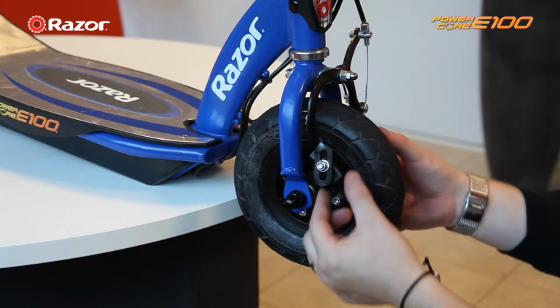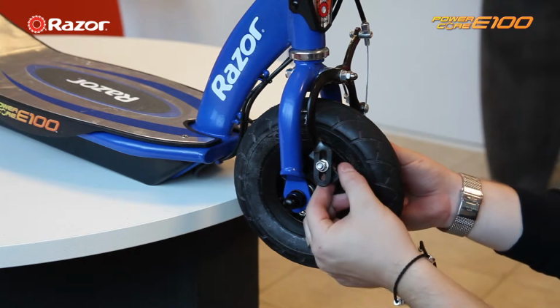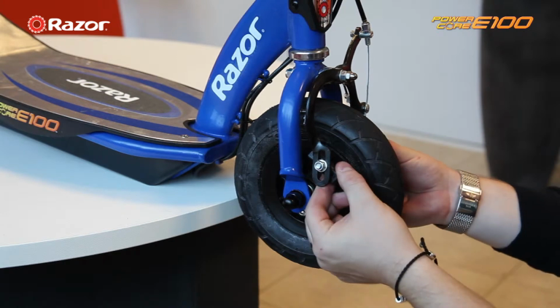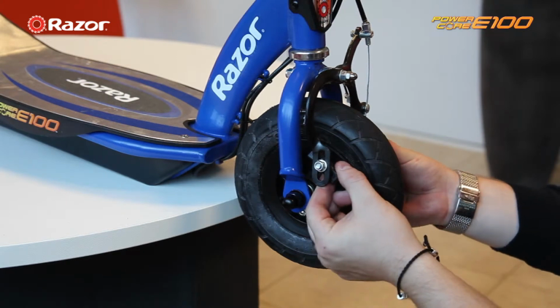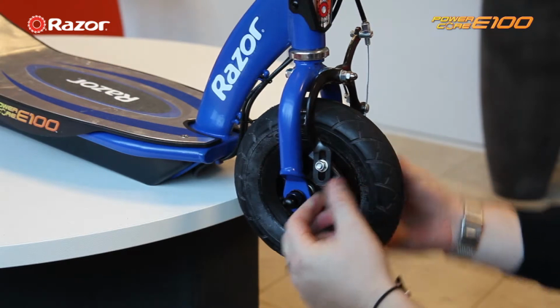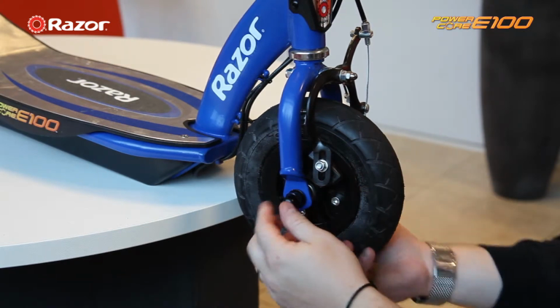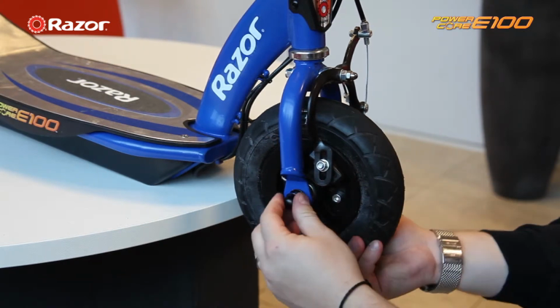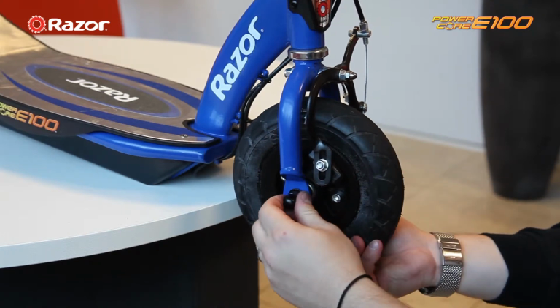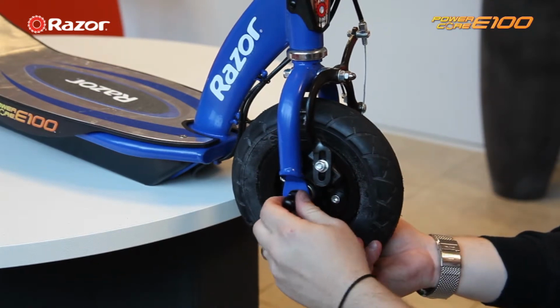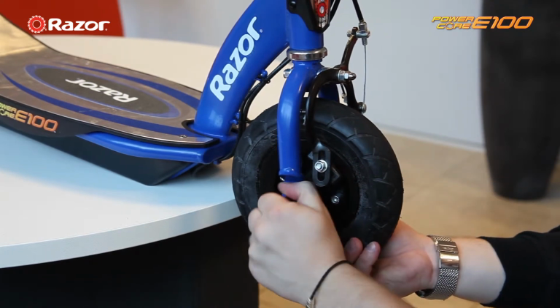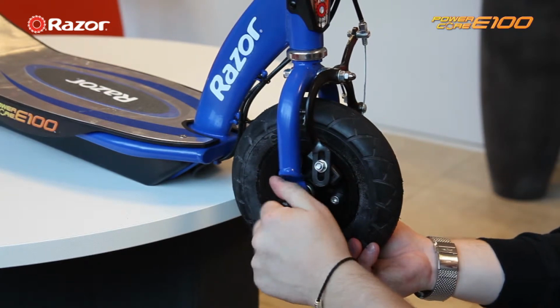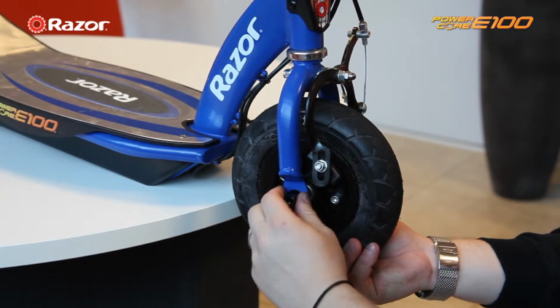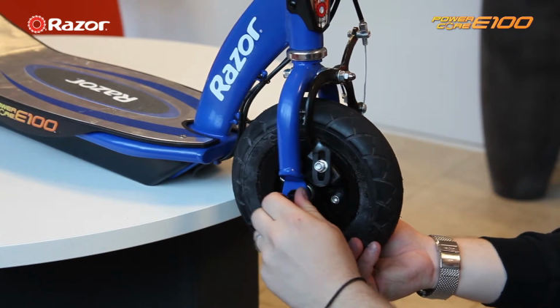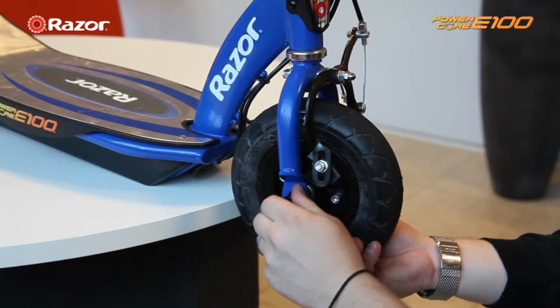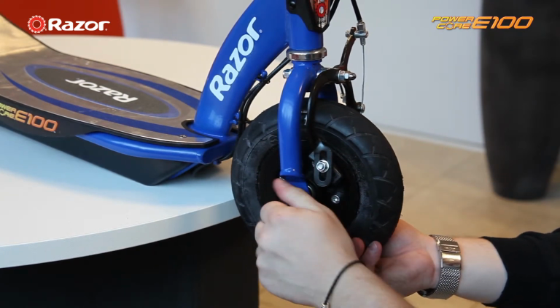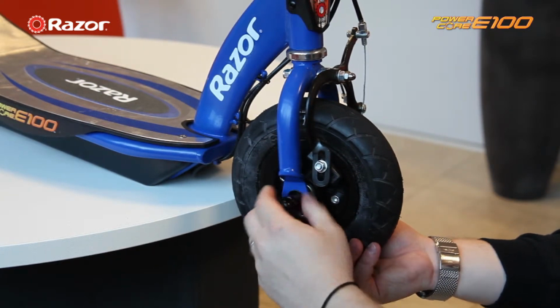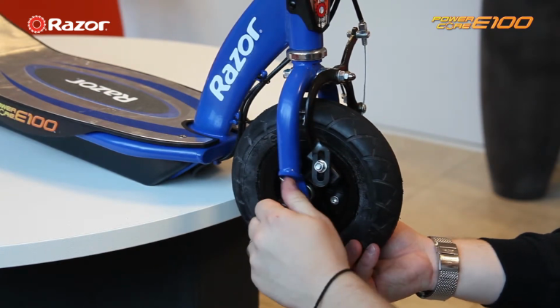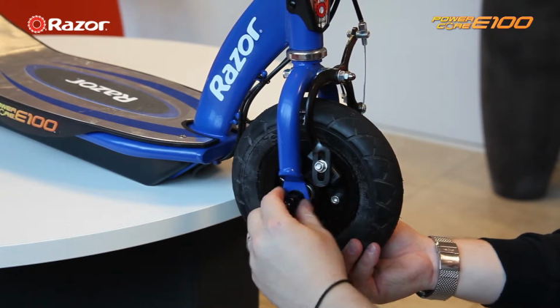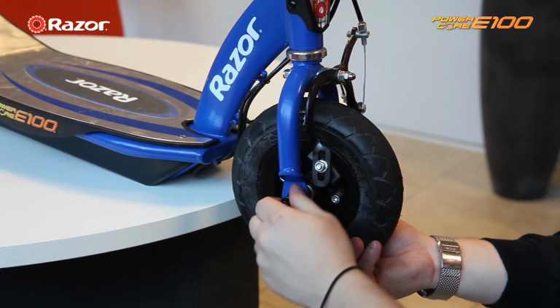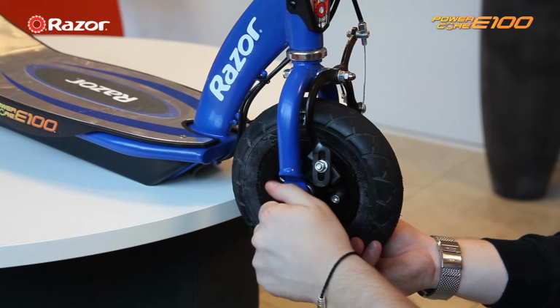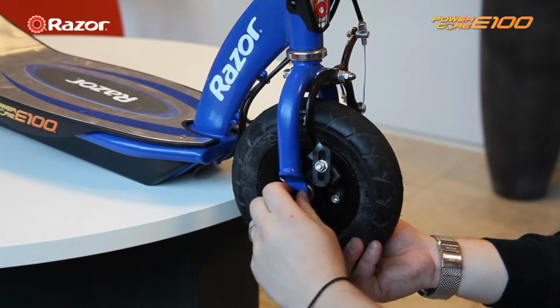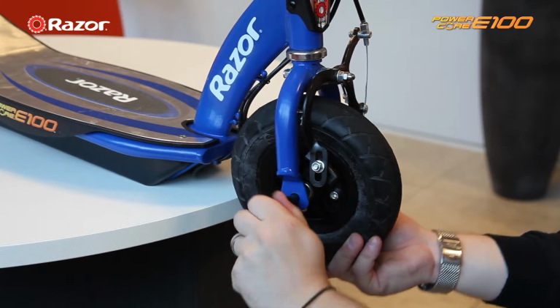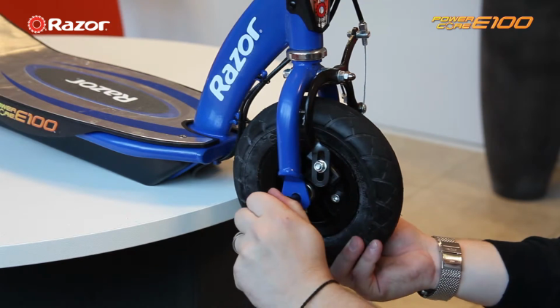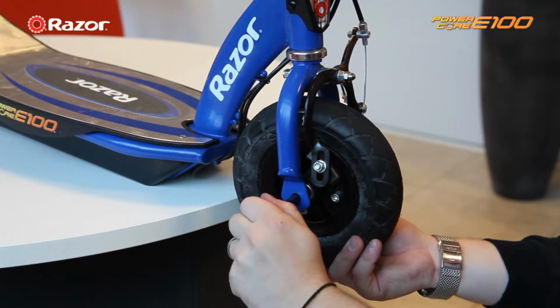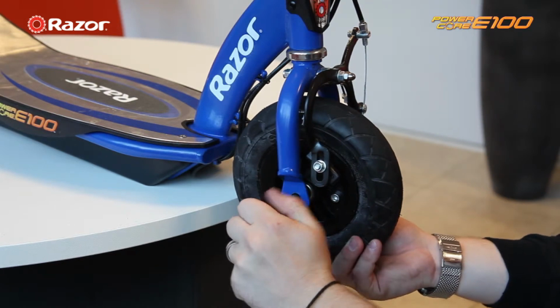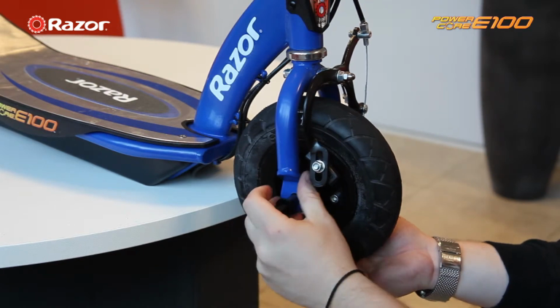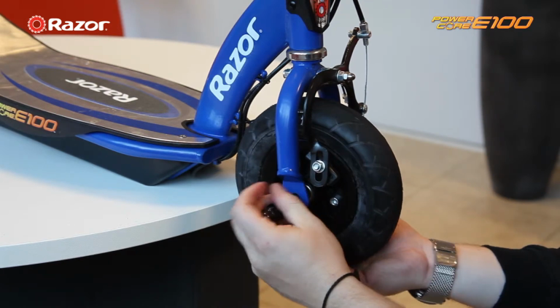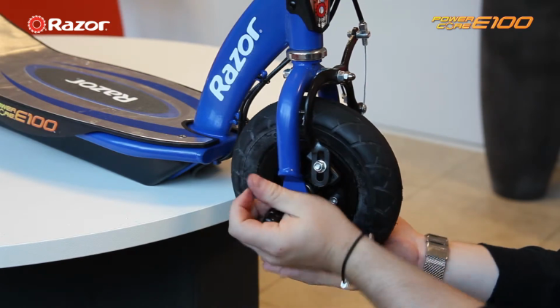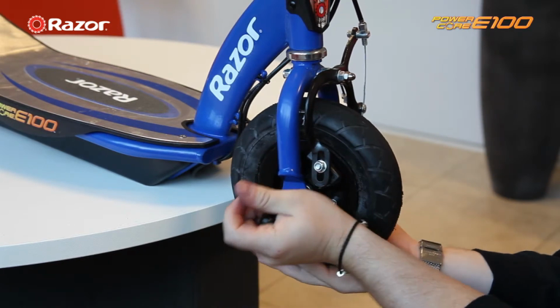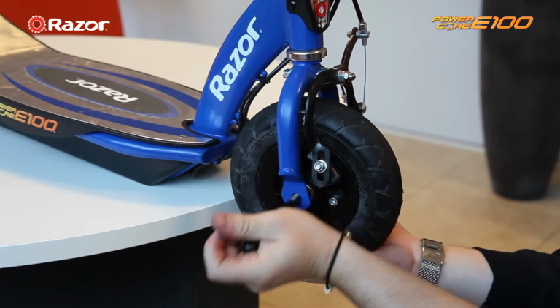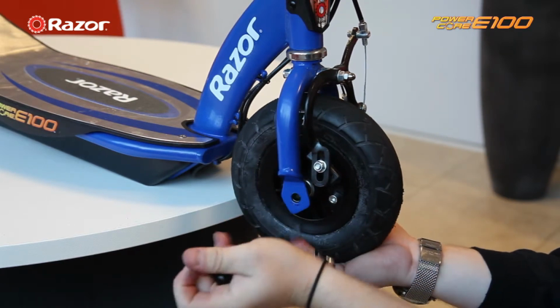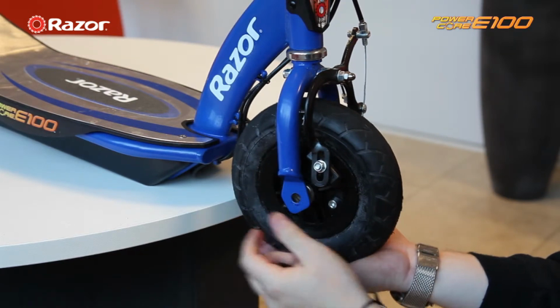Remove the centre pin — you may need to twist to remove it as it may be stiff. Be careful when doing so, as there are two washers that you need to keep which may fall out.